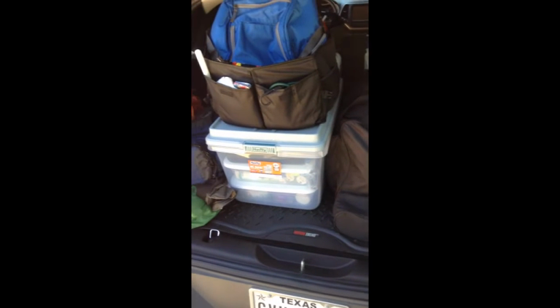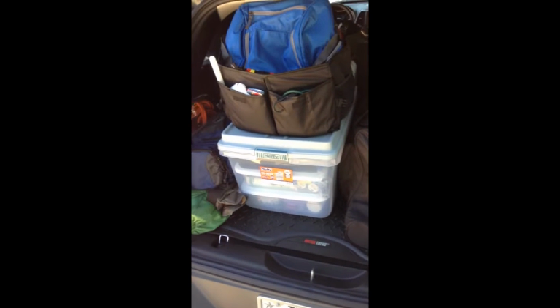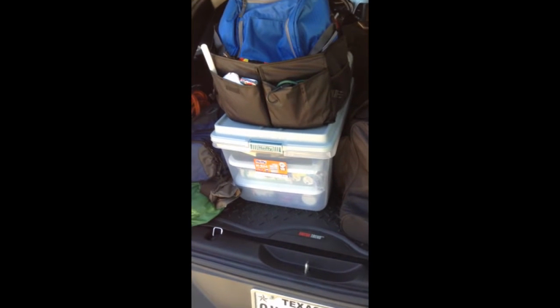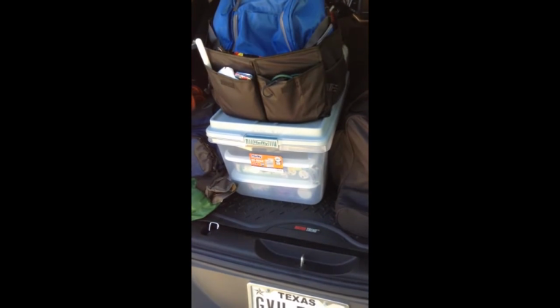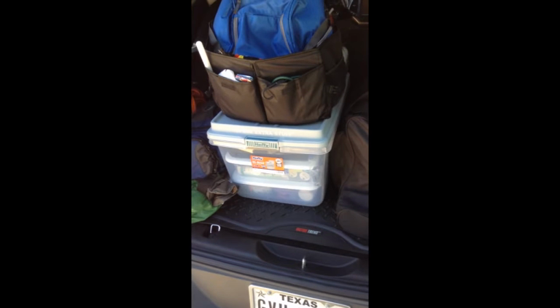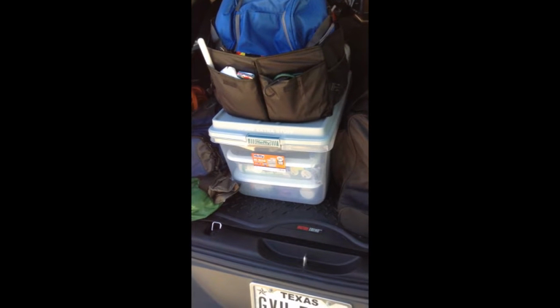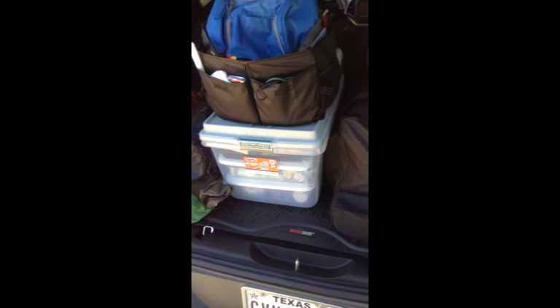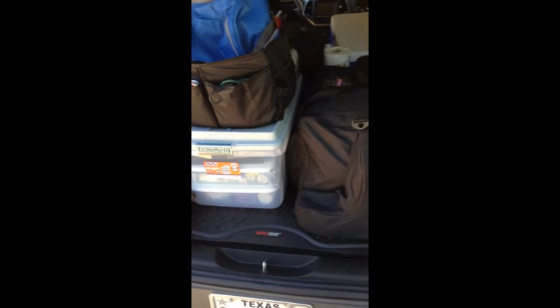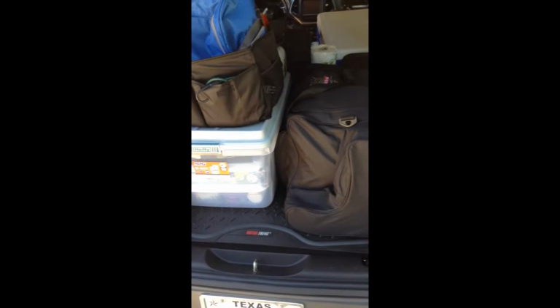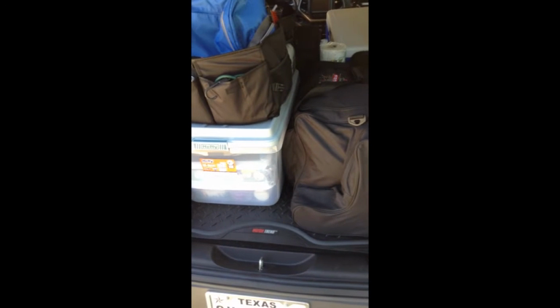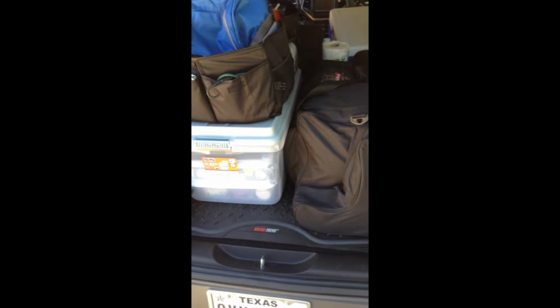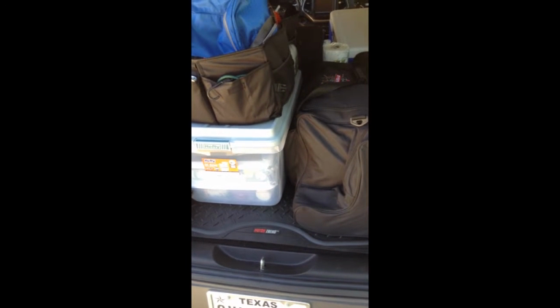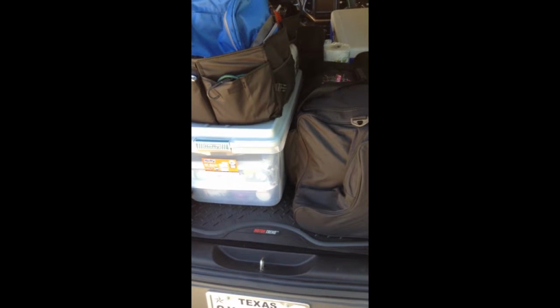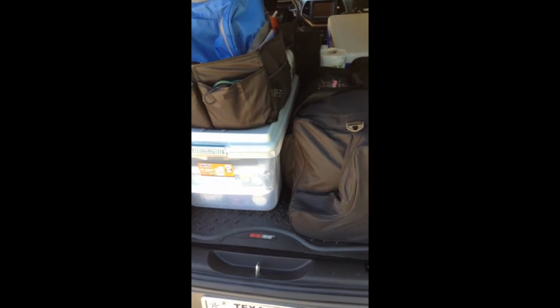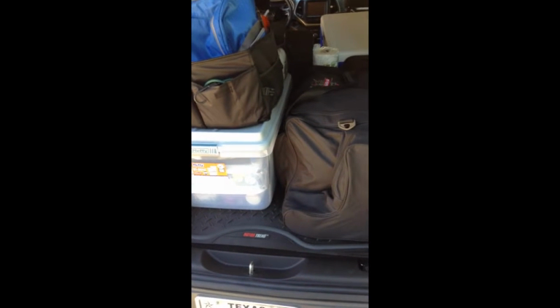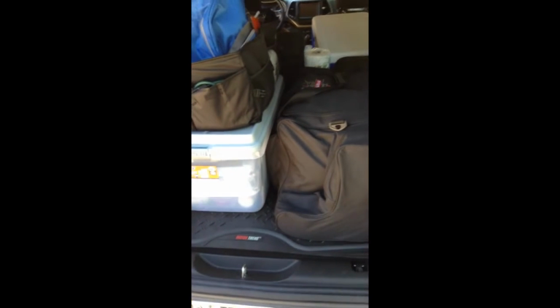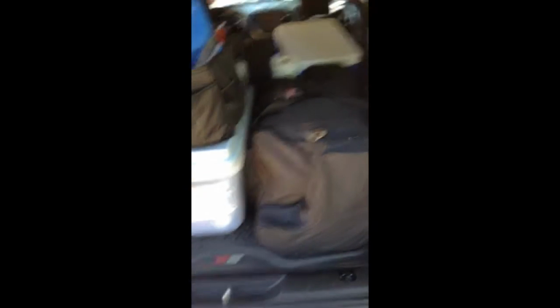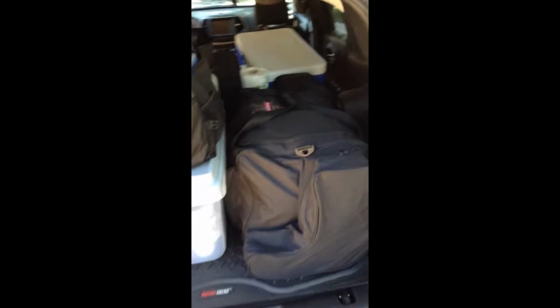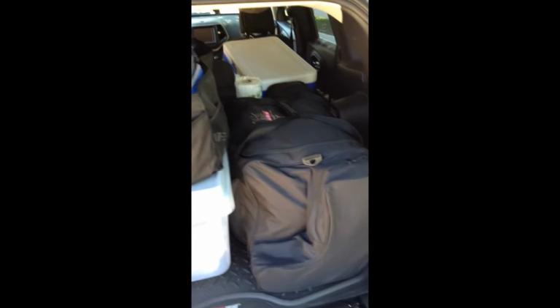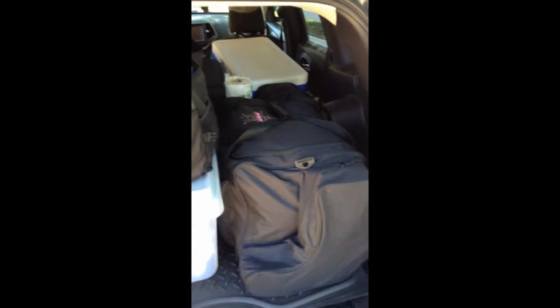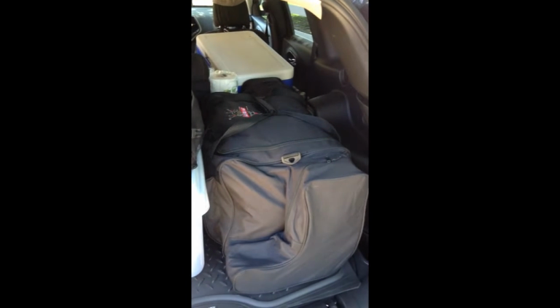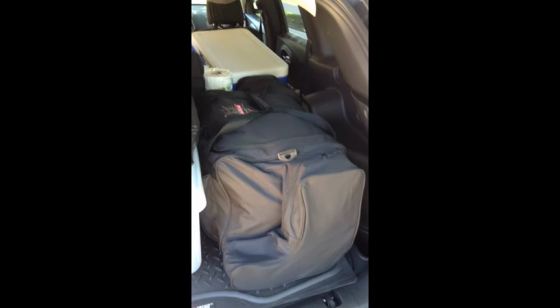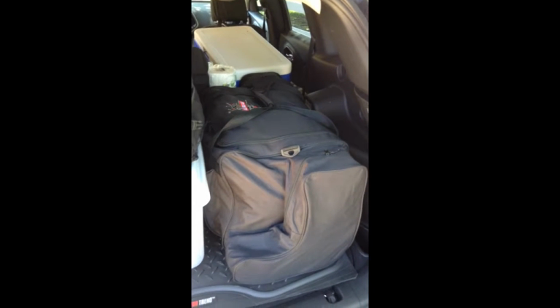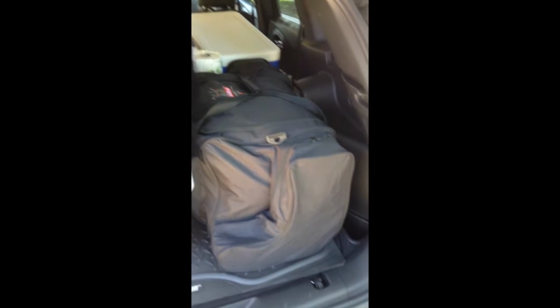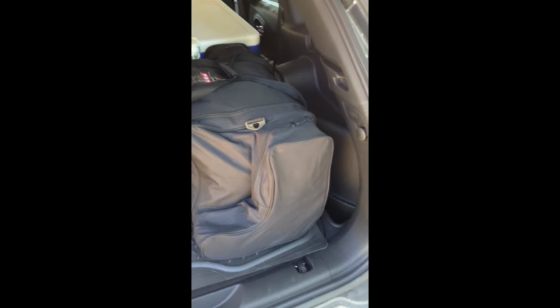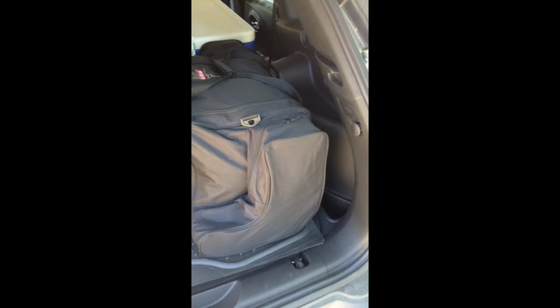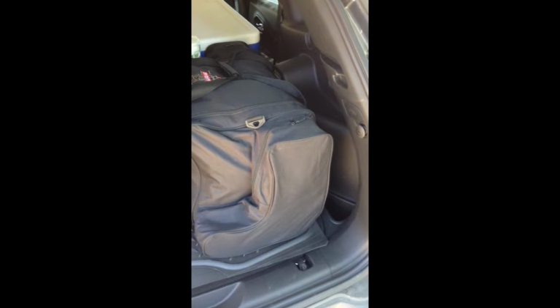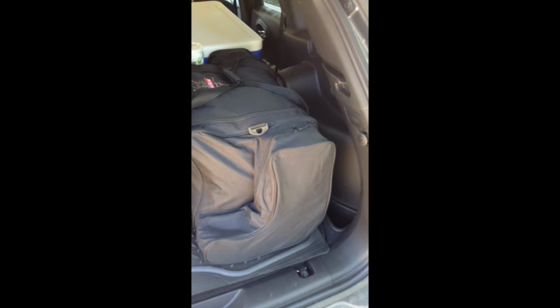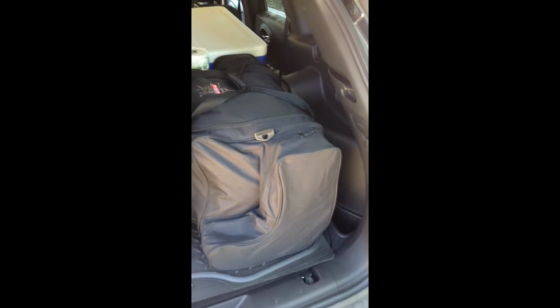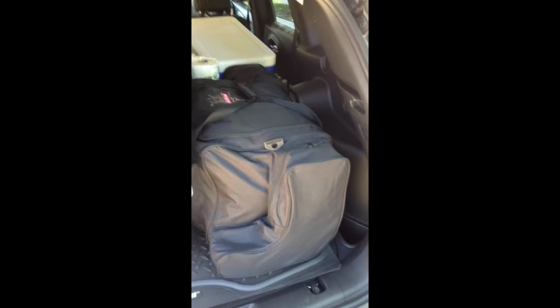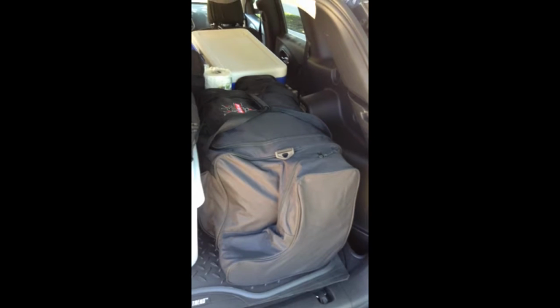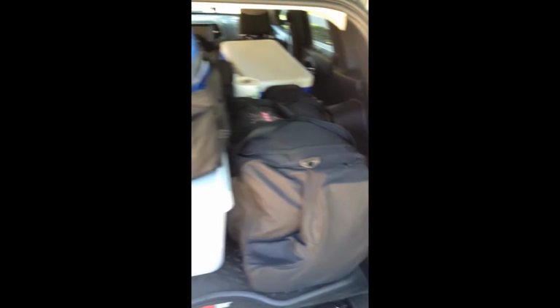I've got my backpacks, my hydration packs, I've got my galoshes, and a couple of other things. But here we have the majority of my clothes with my boots in the side saddles.